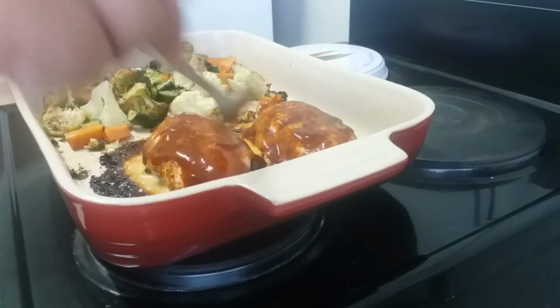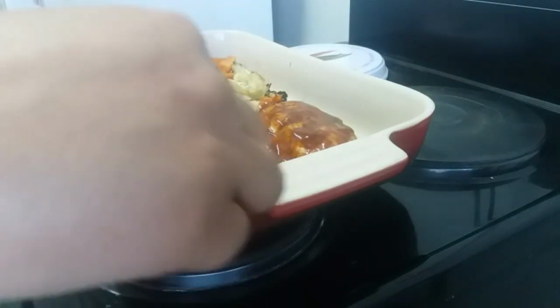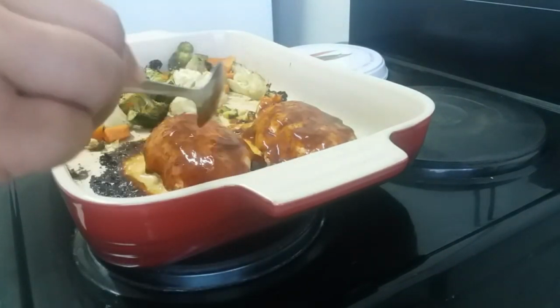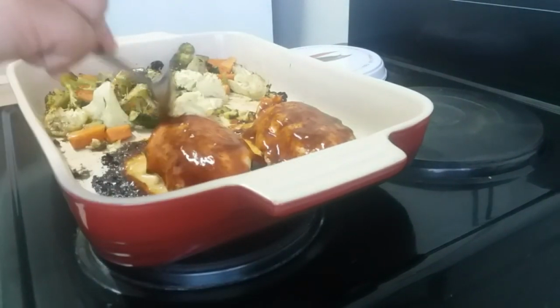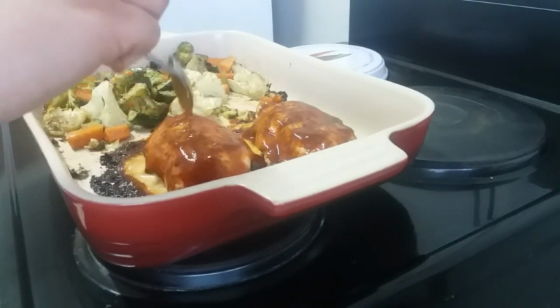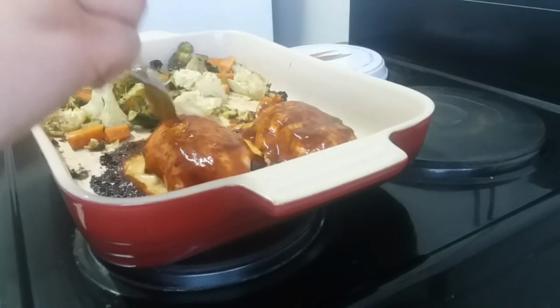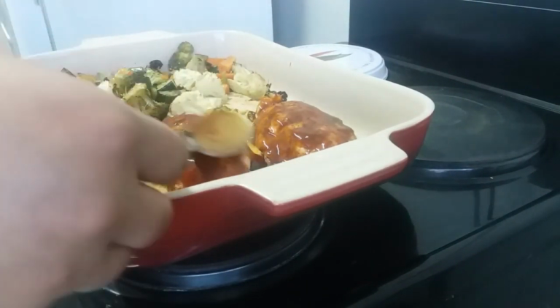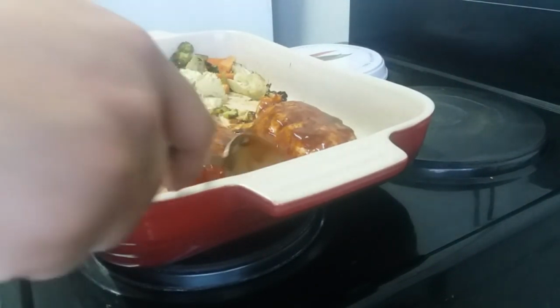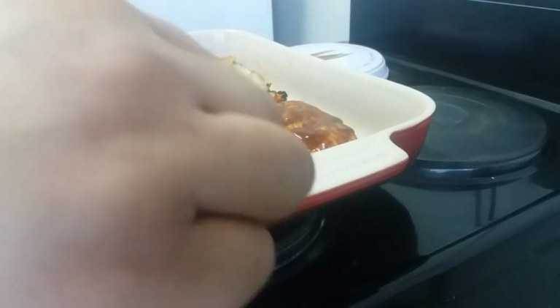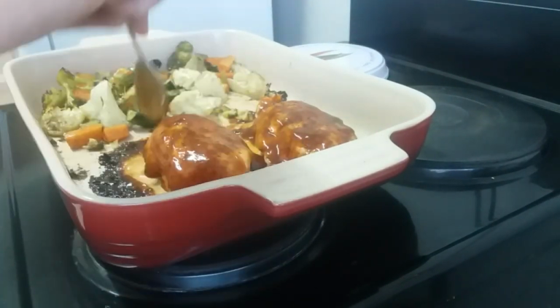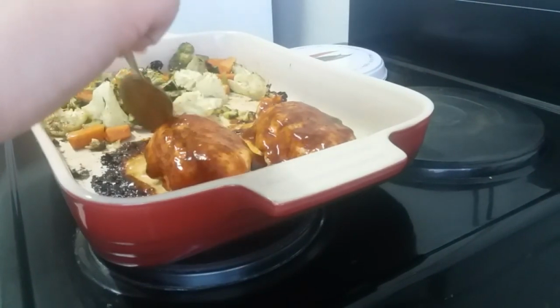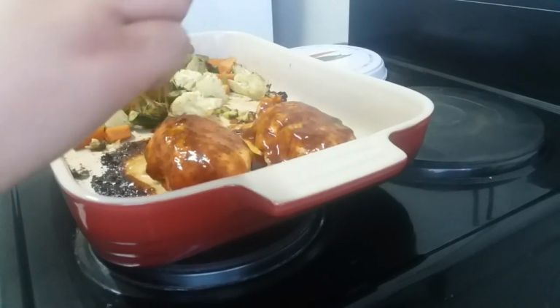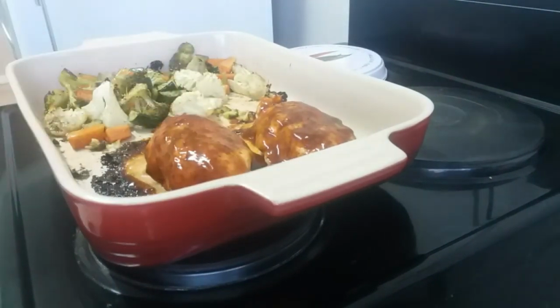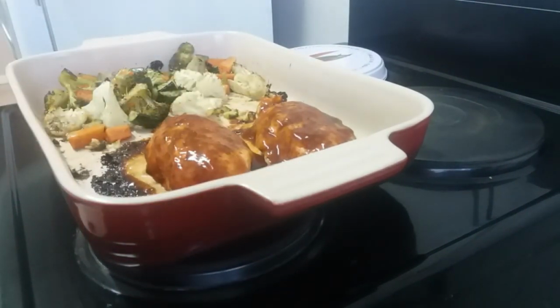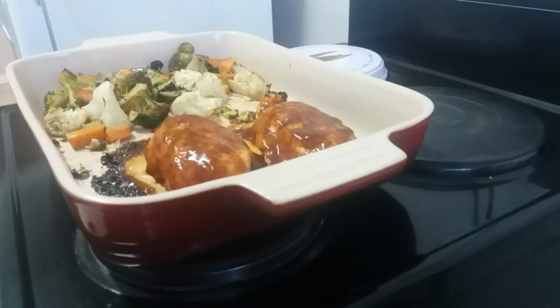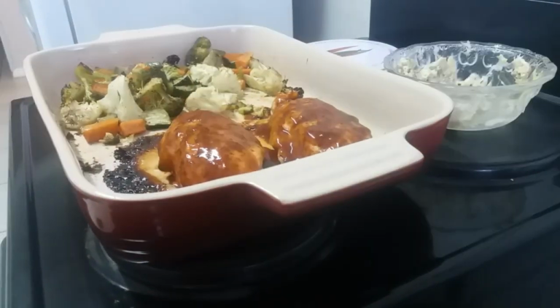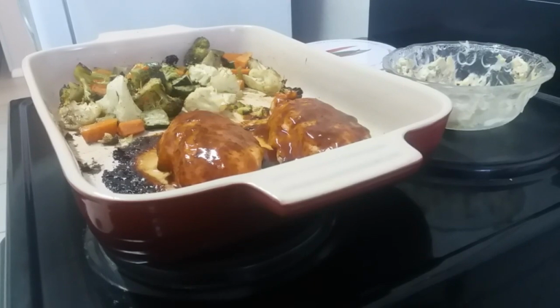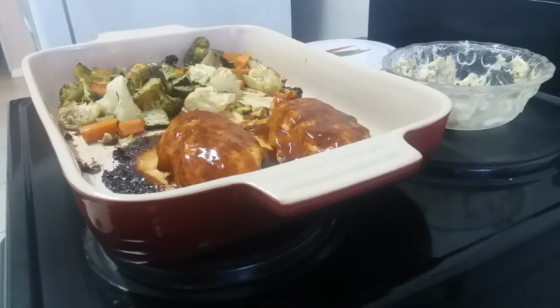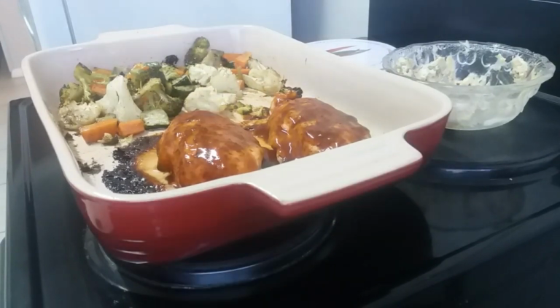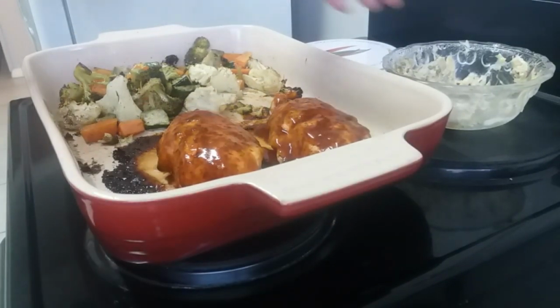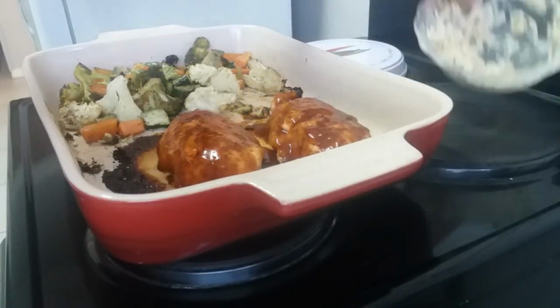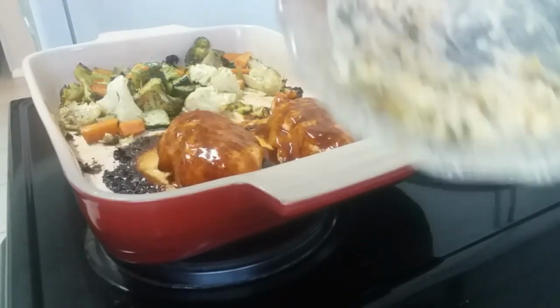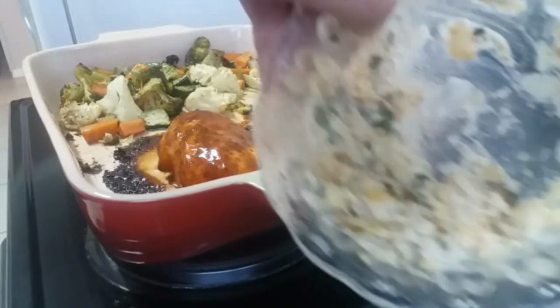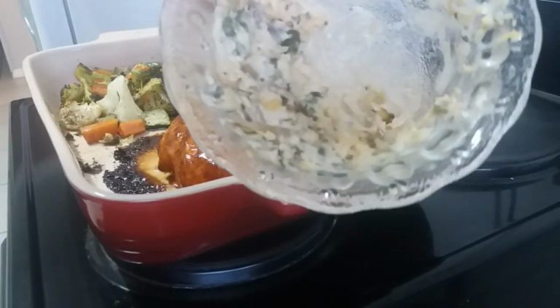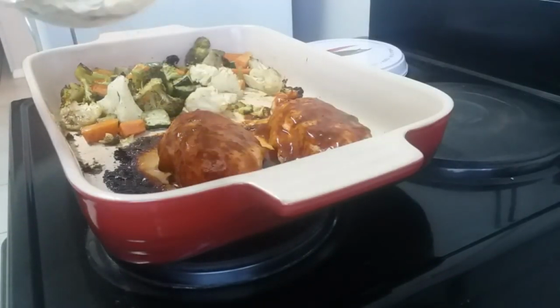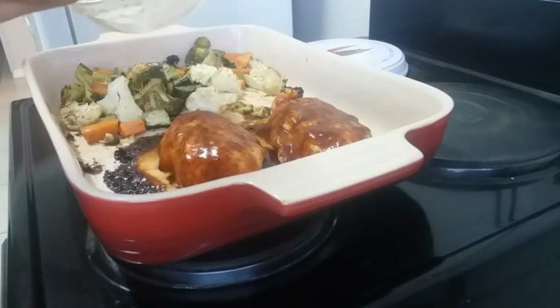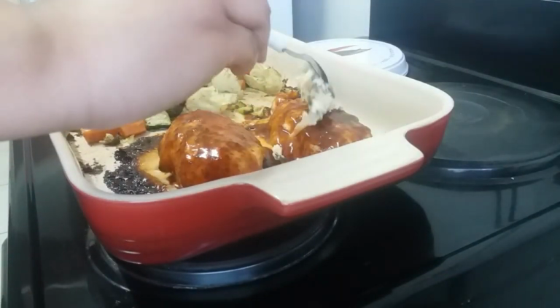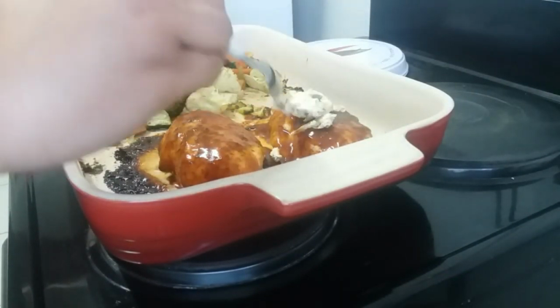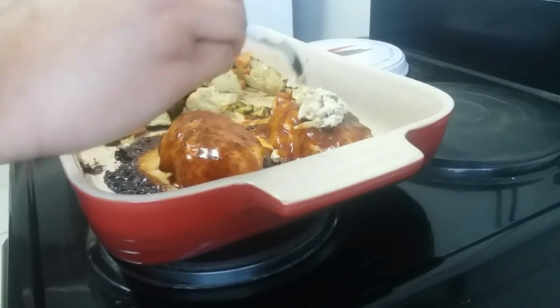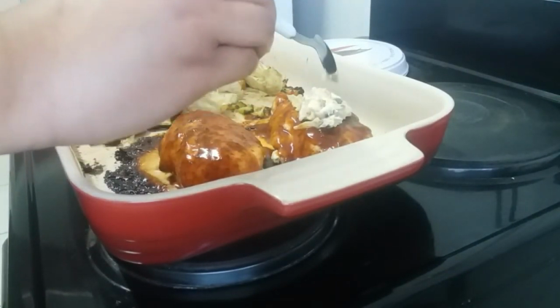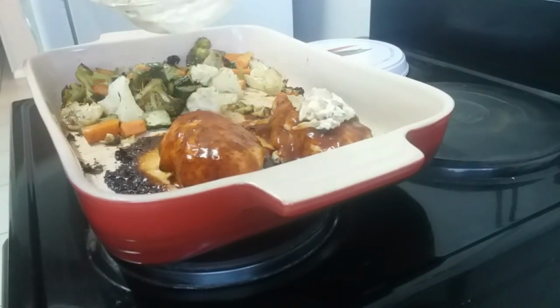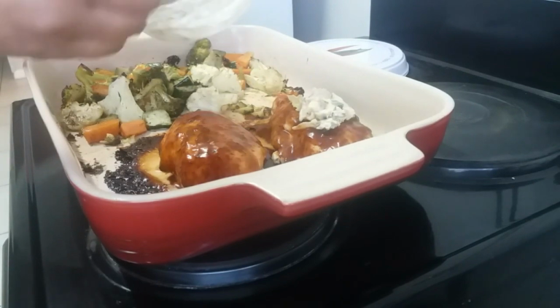You then want to get out the rest of your topping that you still have left over from the filling and top the chicken breast with the leftover. Make sure you coat evenly on both sides.